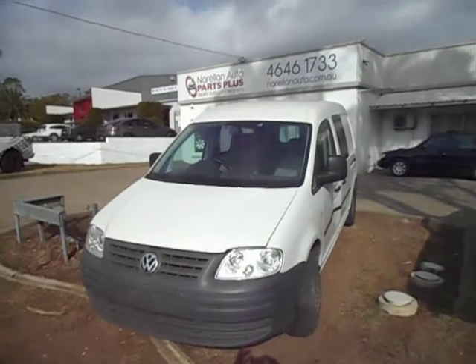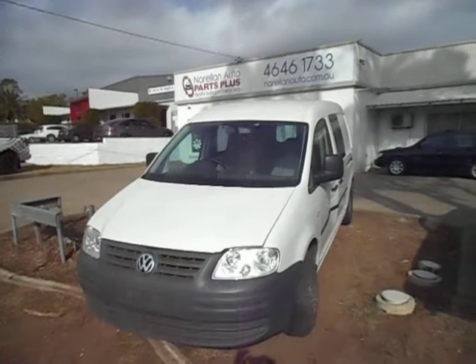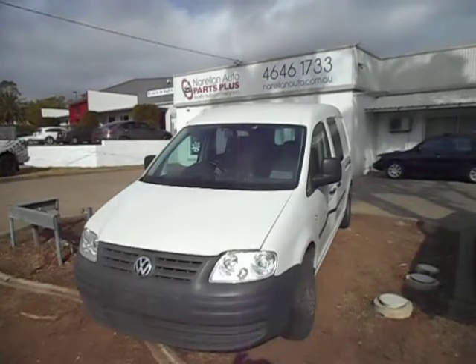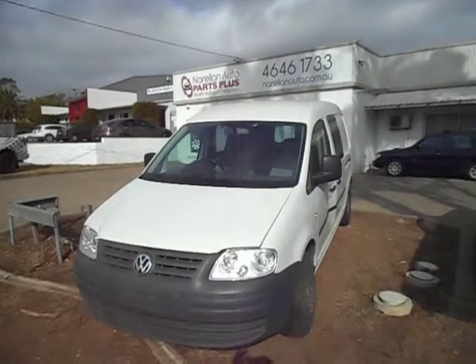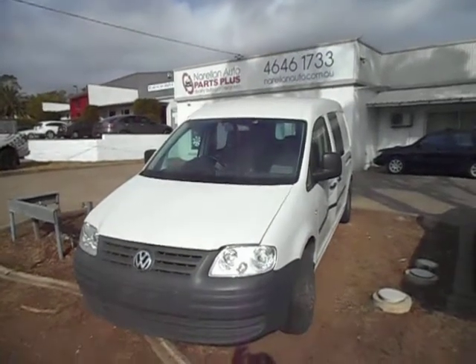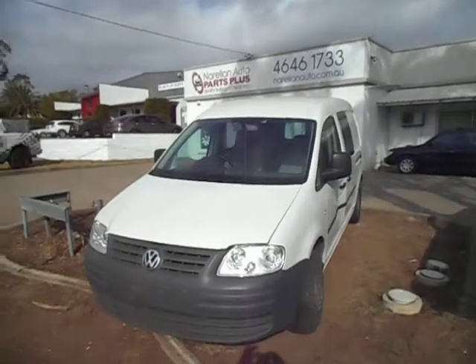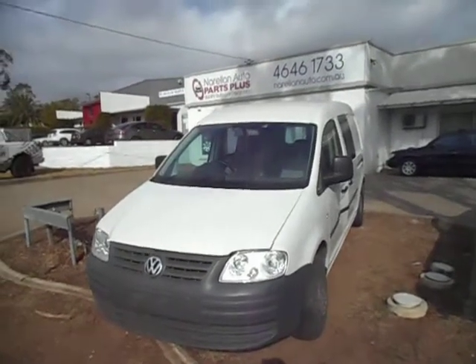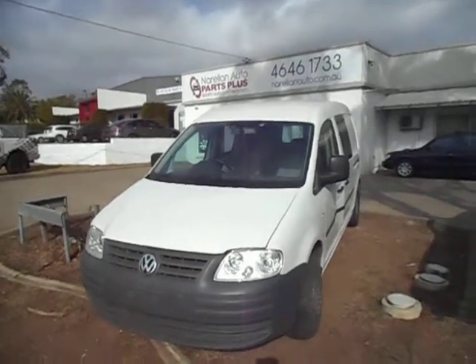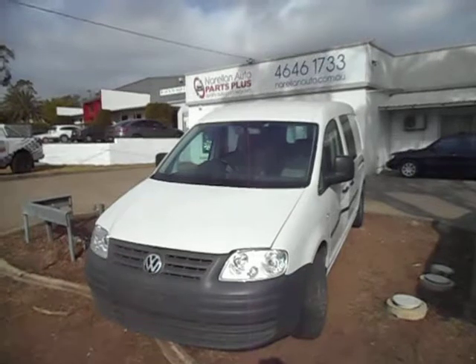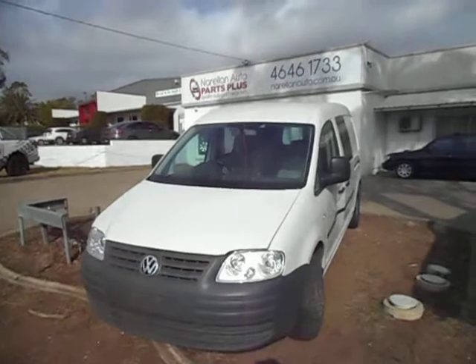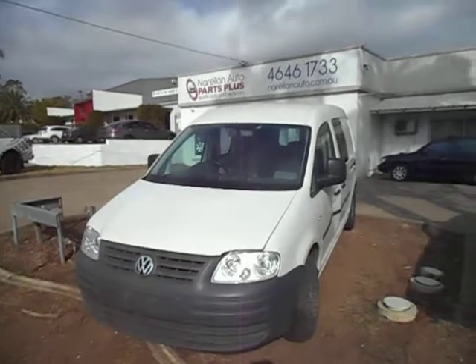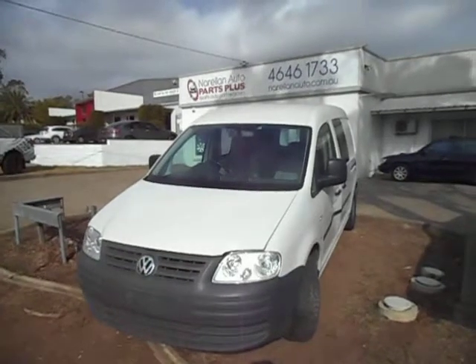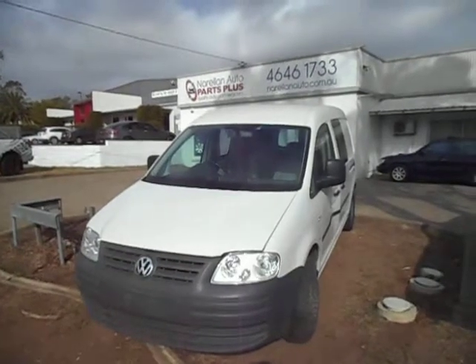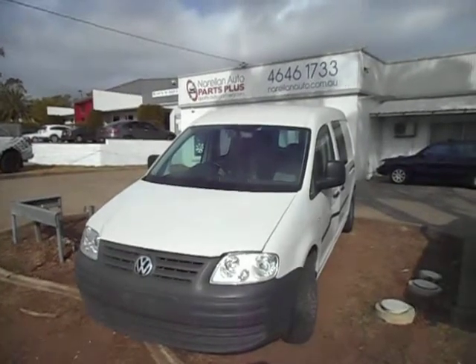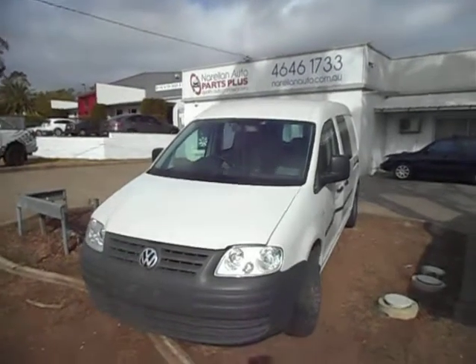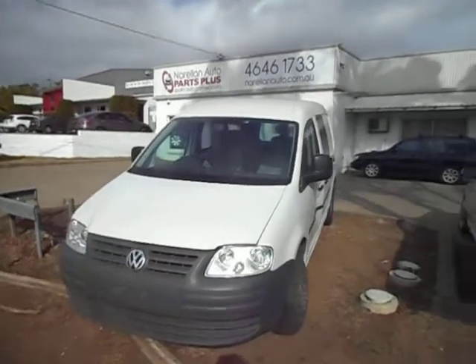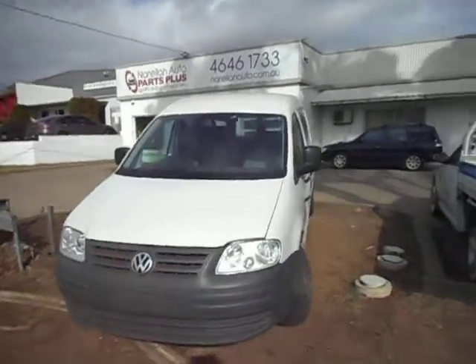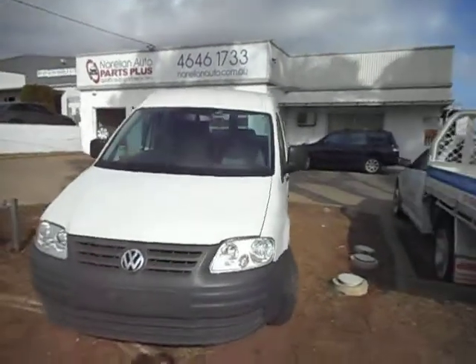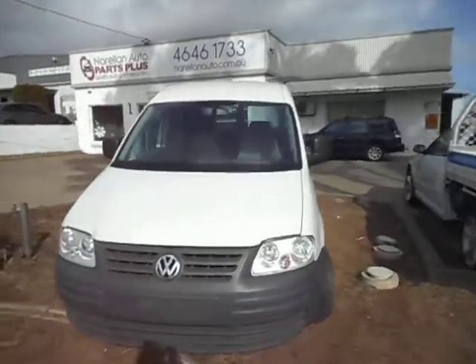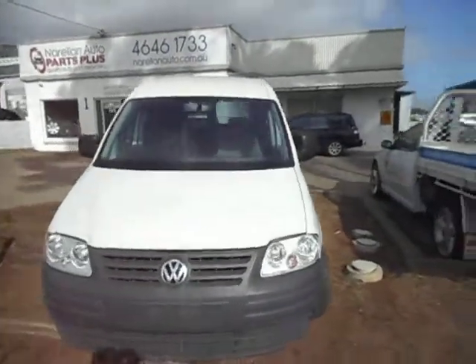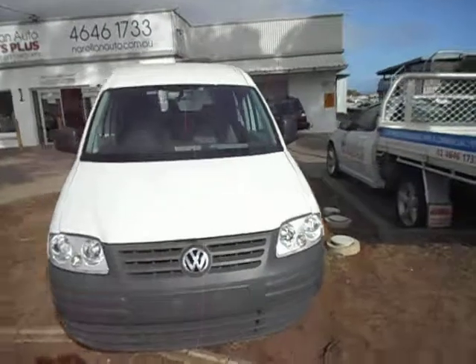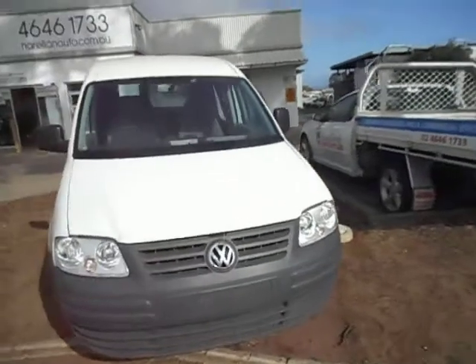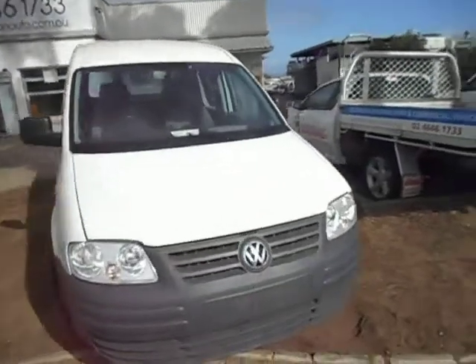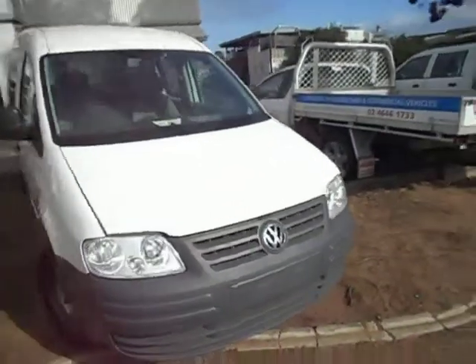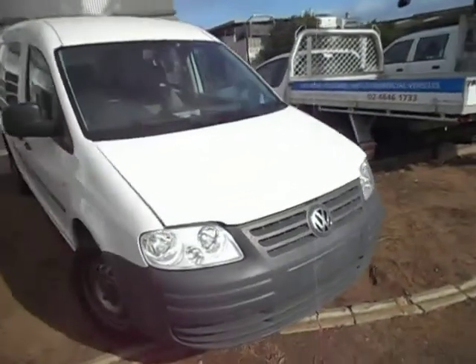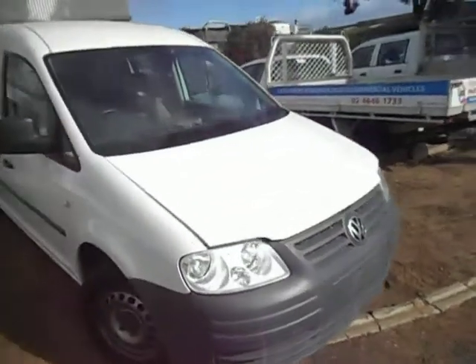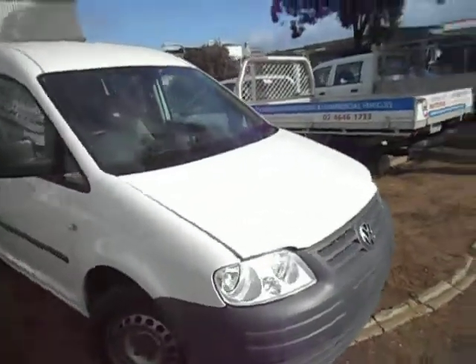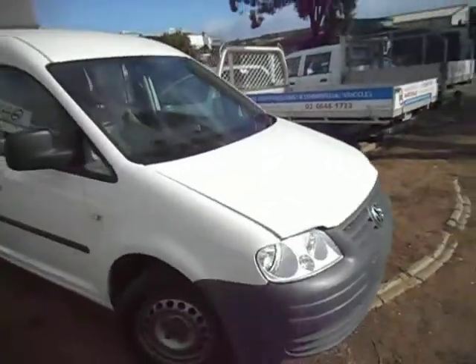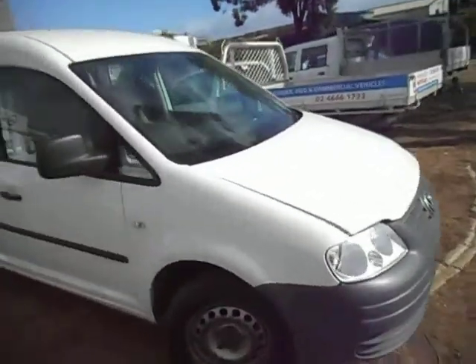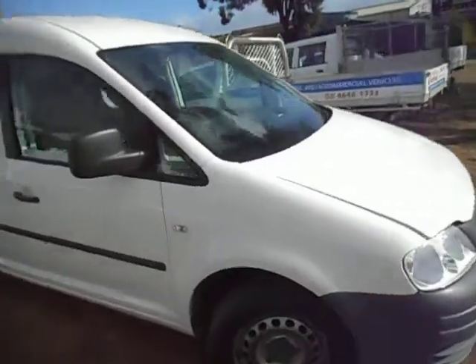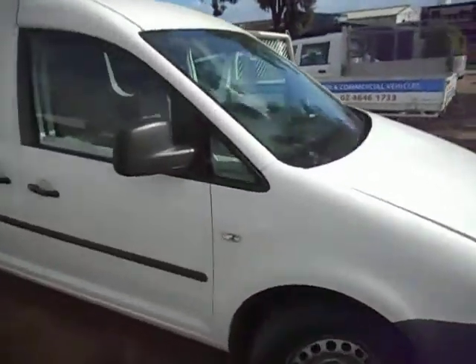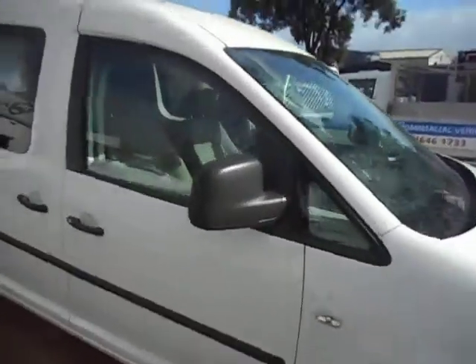Hello and welcome to the Rallon Auto Parts Plus. Today we have a VW Caddy — a little maxi van, 2009 model. It's a 1.9 diesel. It's done a few k's but it's got some good parts on it still. Let's do the walk around.